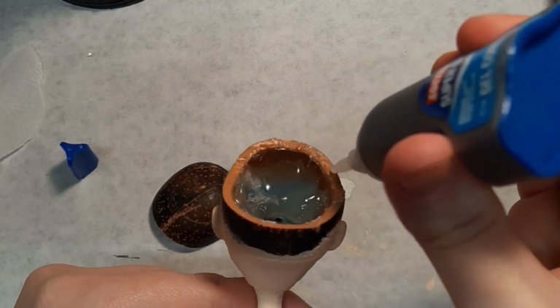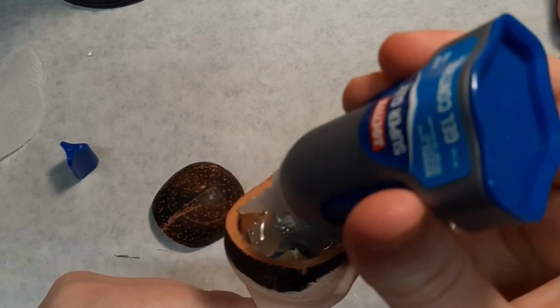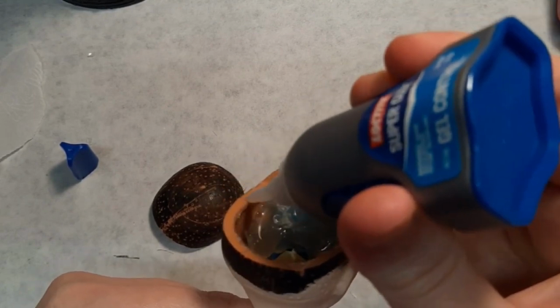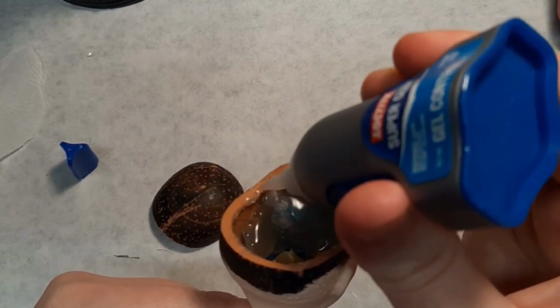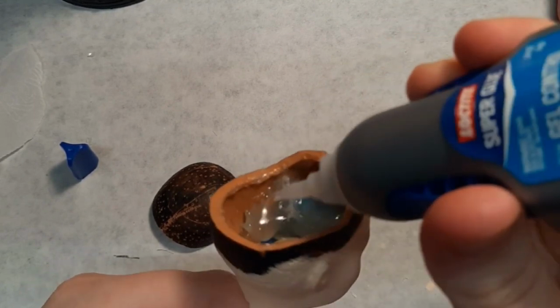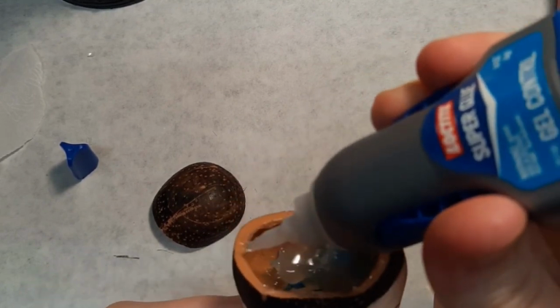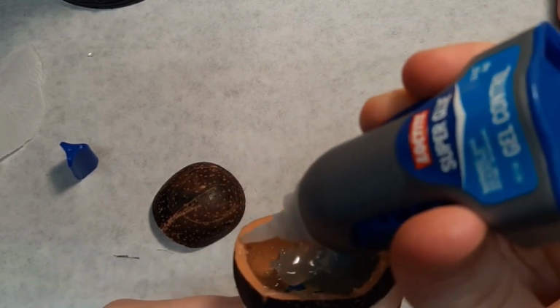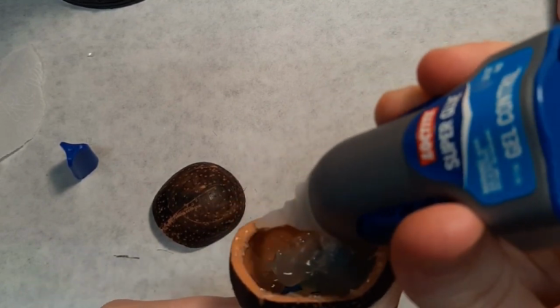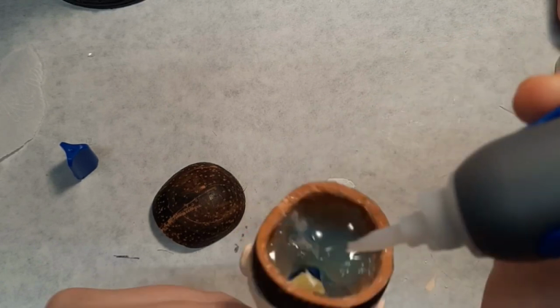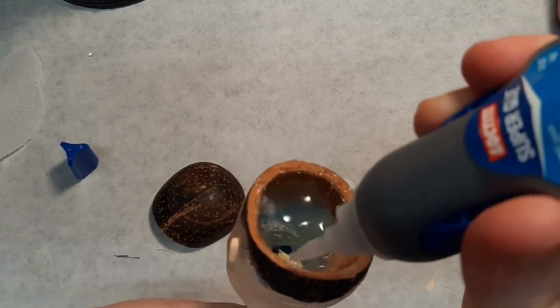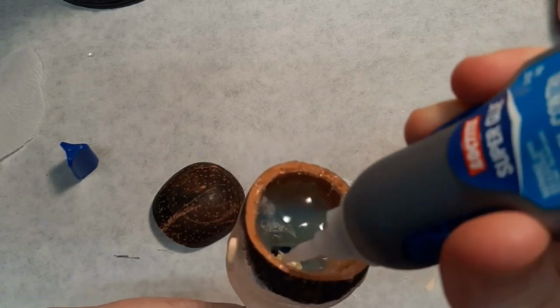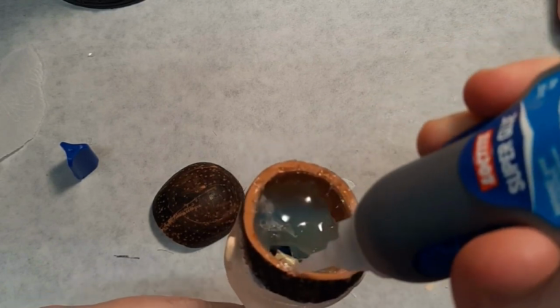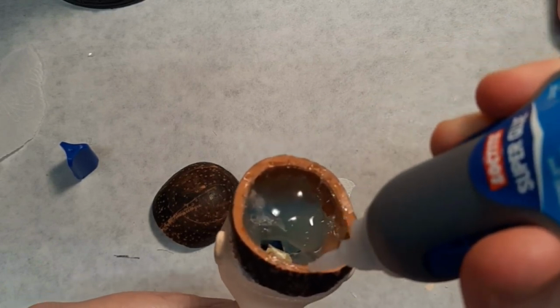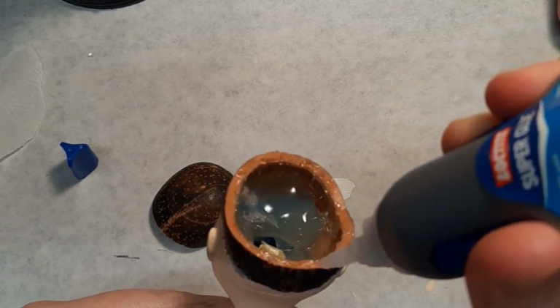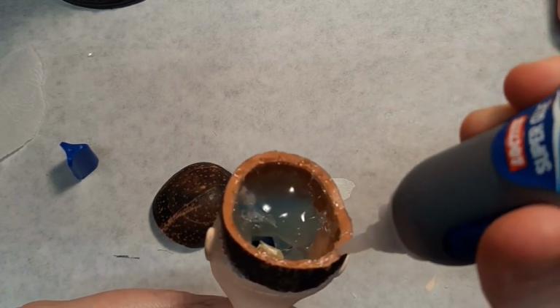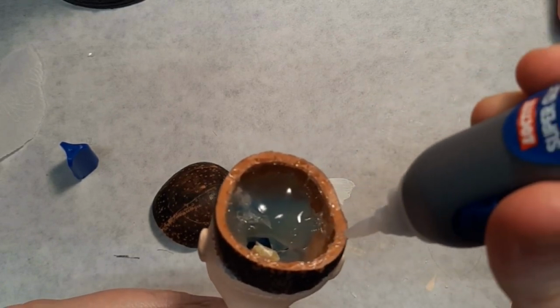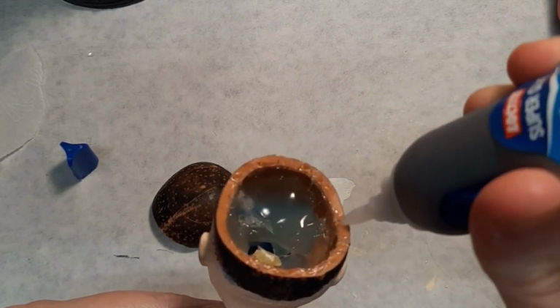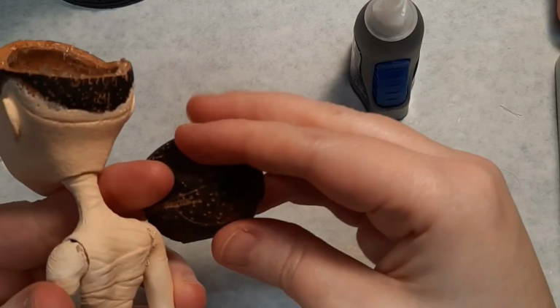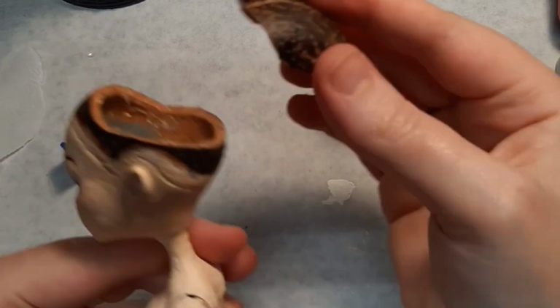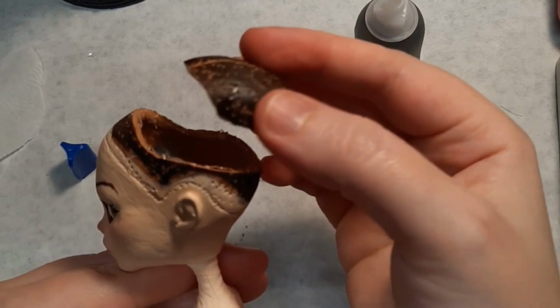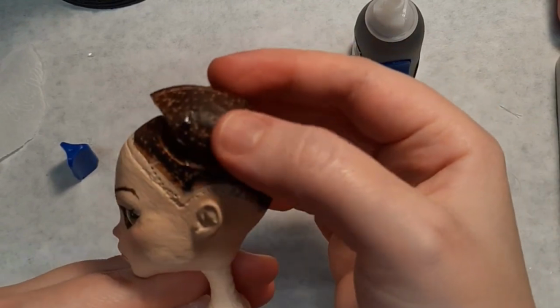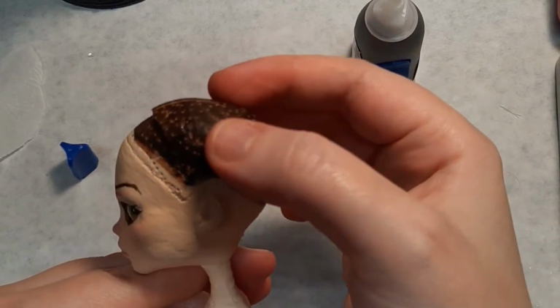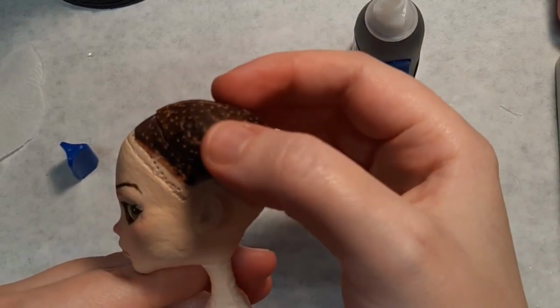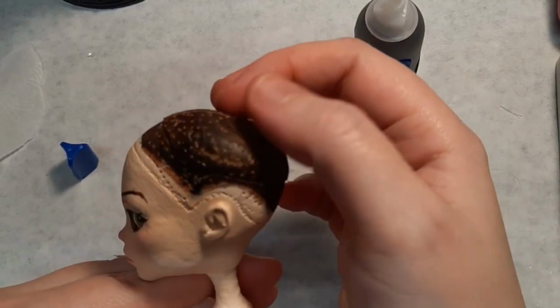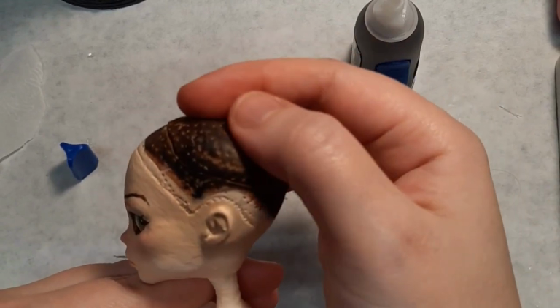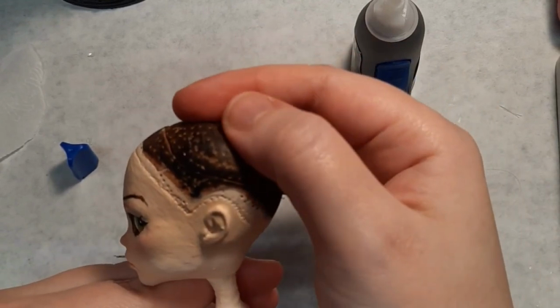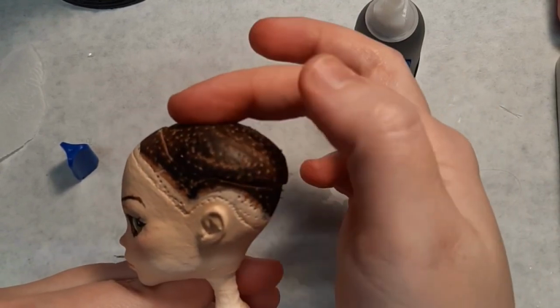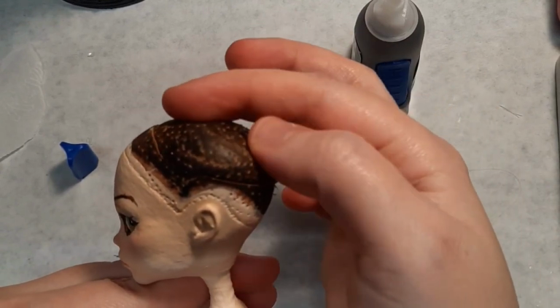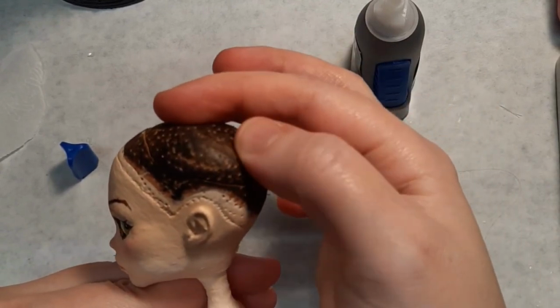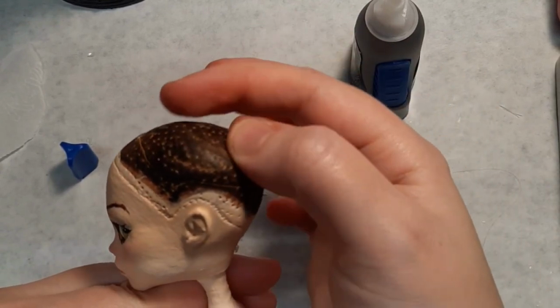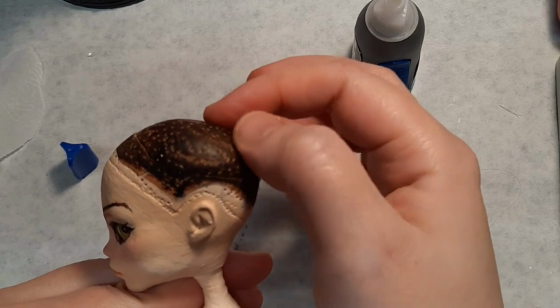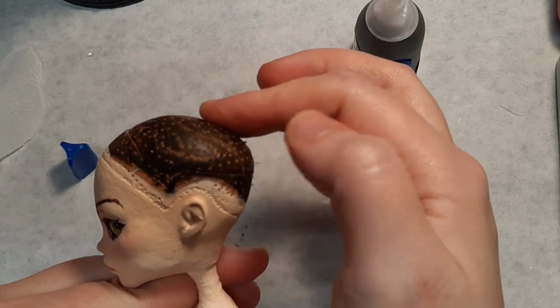This helped stiffen the head so that if my son did squeeze her it hopefully wouldn't flex and crack. He's already had her for about a week now and so far she's held up pretty well. I super glue her head cap back on and now we're on to the wig.